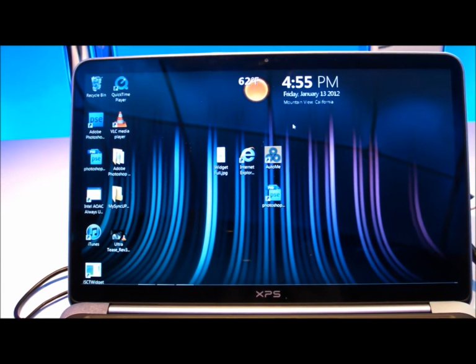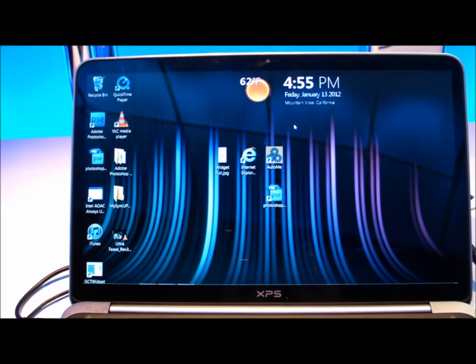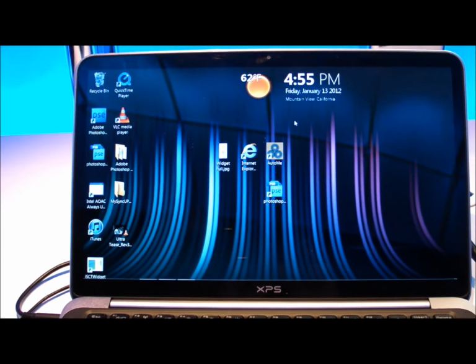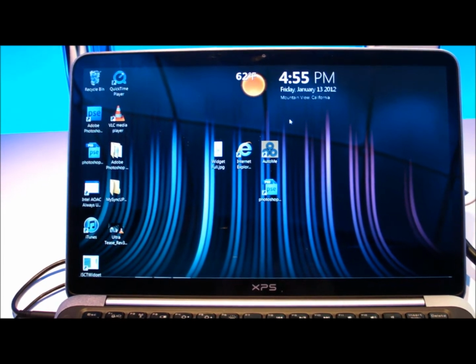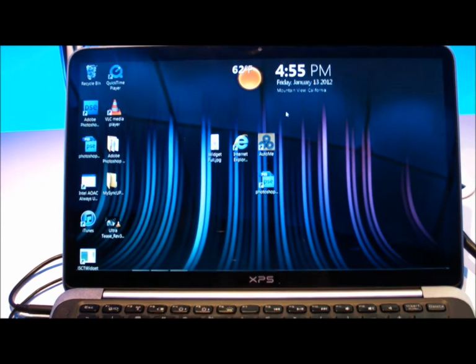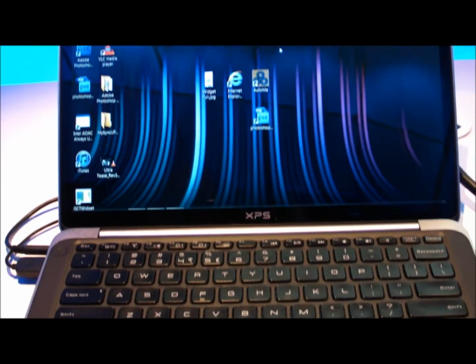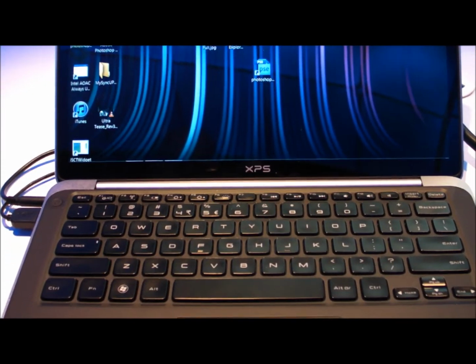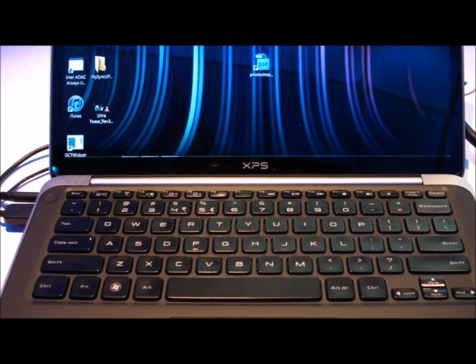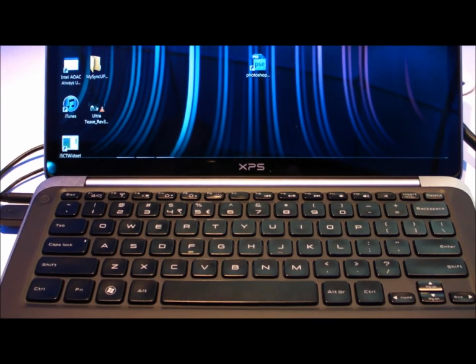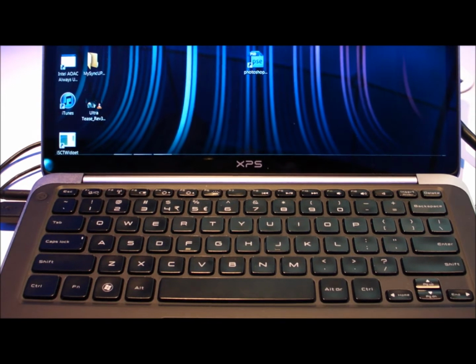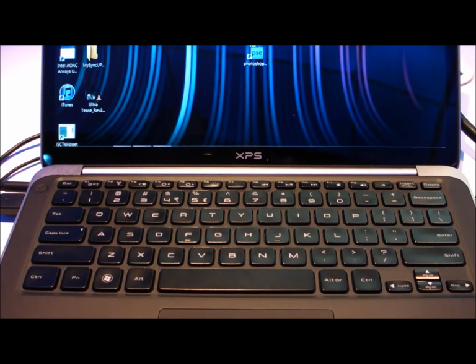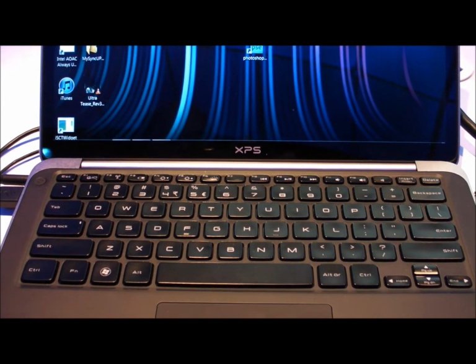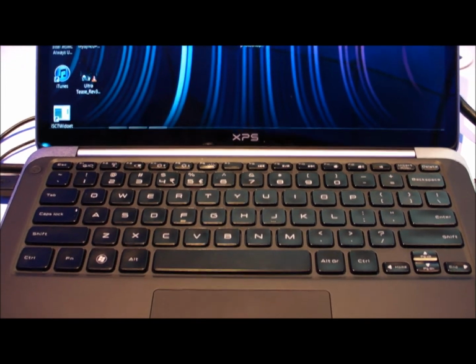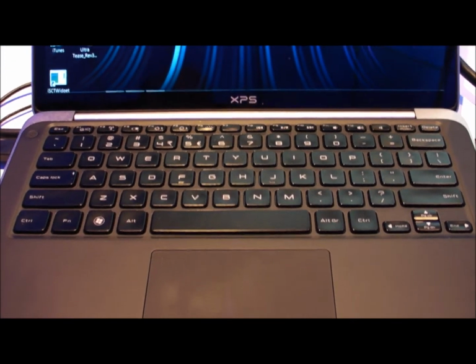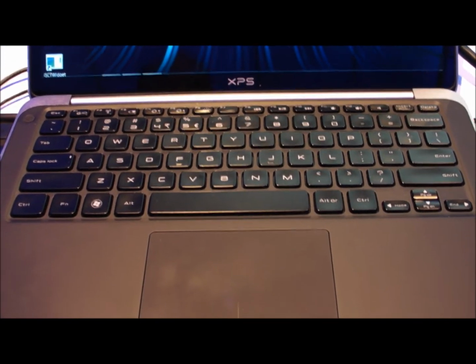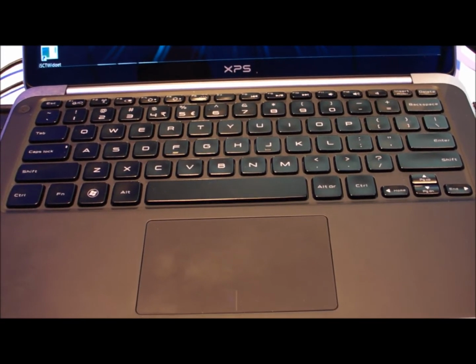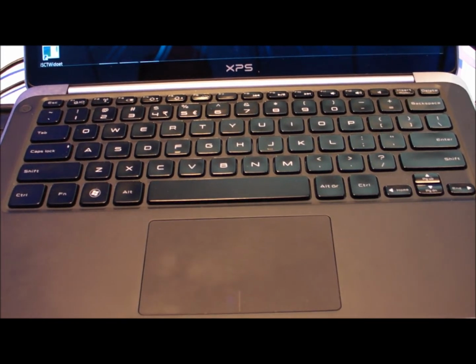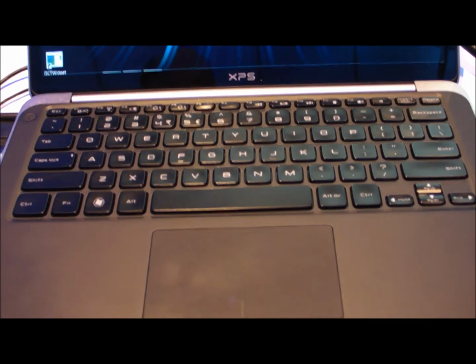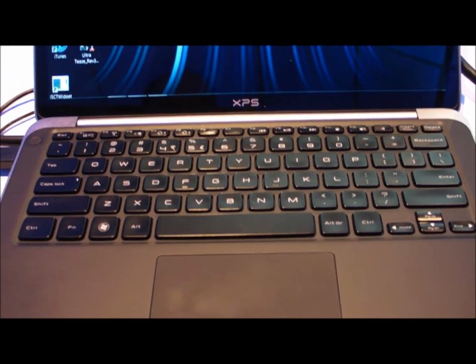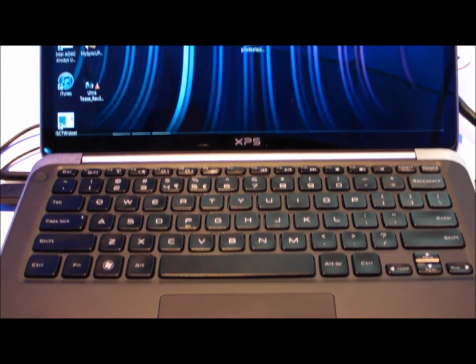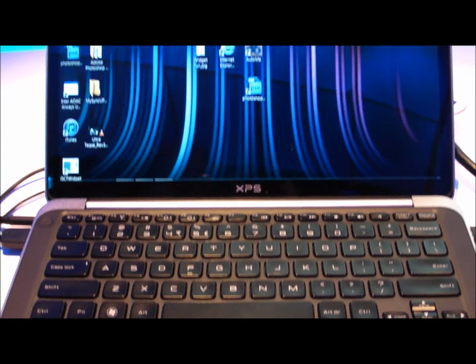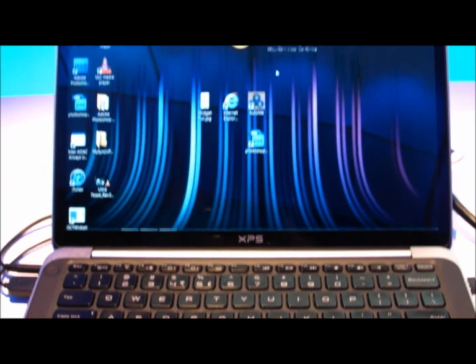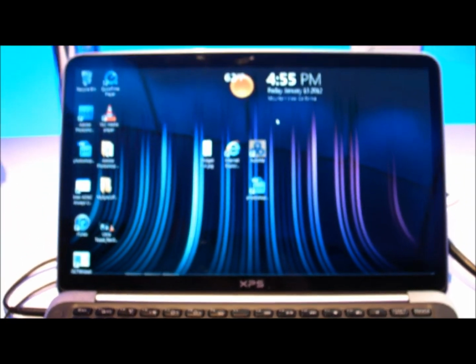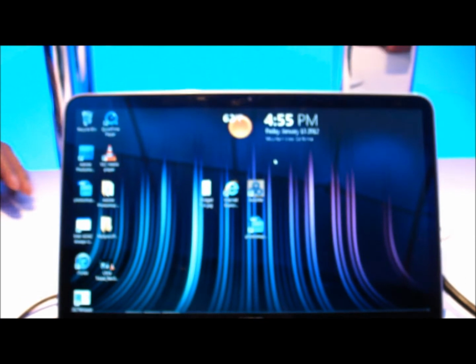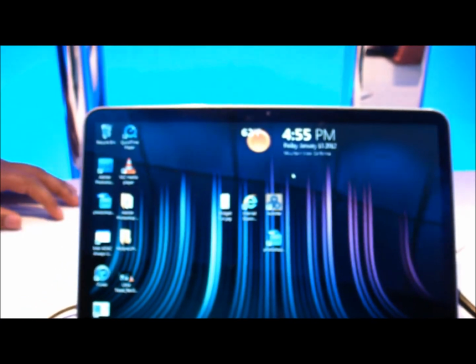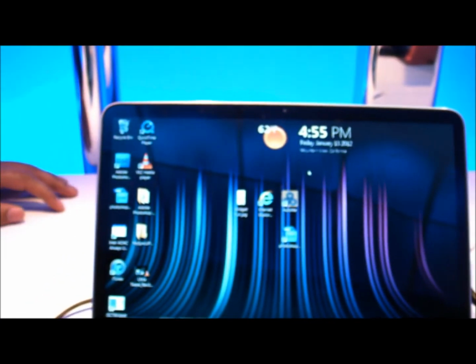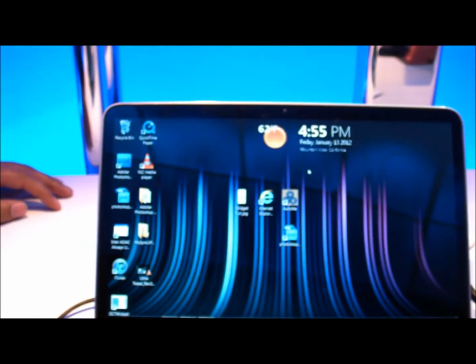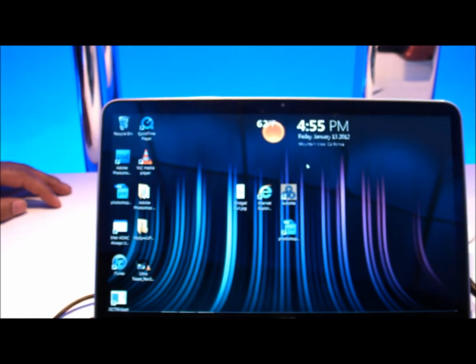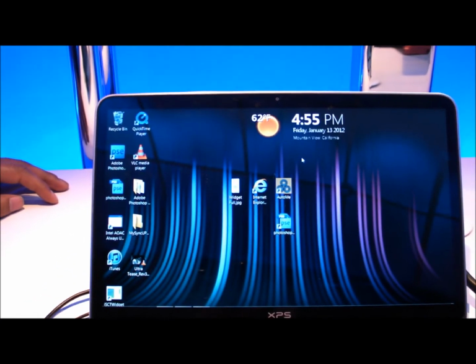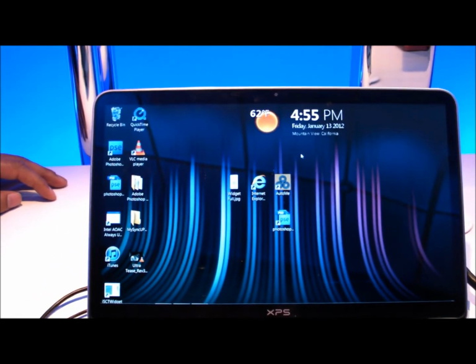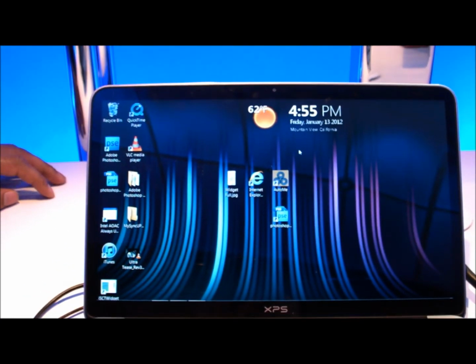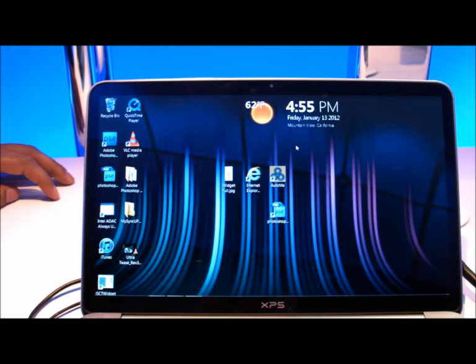Now we're finally getting to that instant-on mode. The overall experience is just going to be very fluid — you can get in and out of applications quickly.